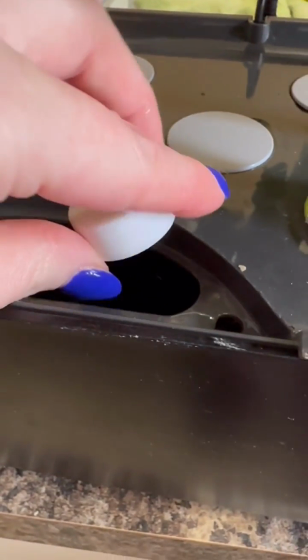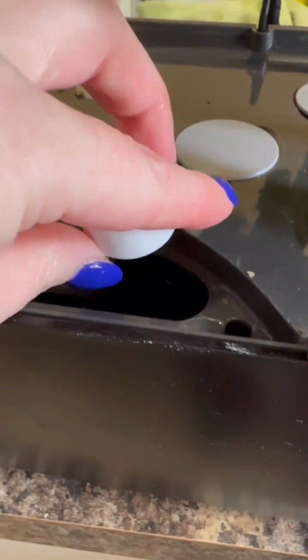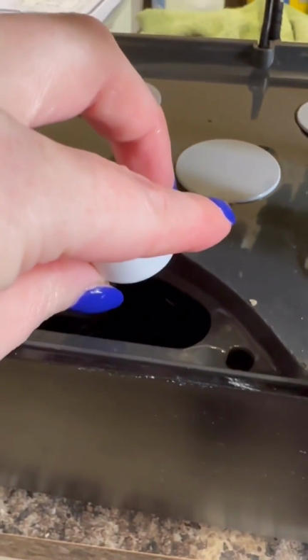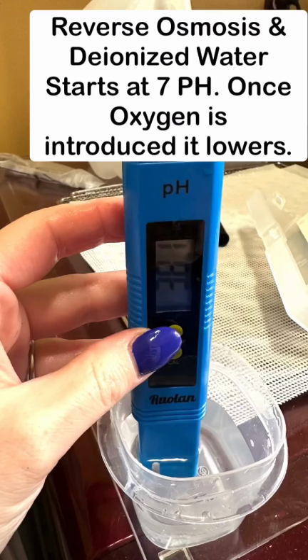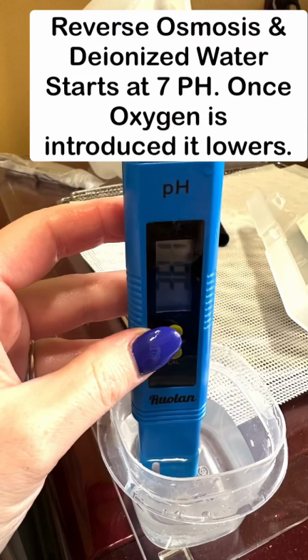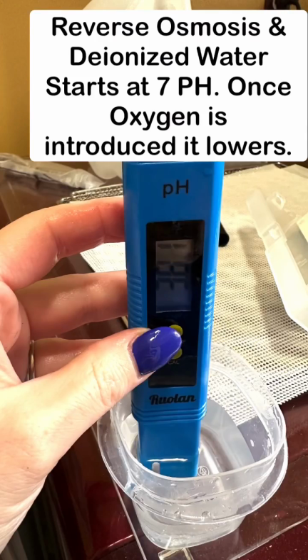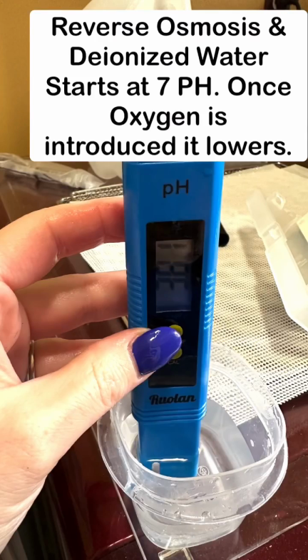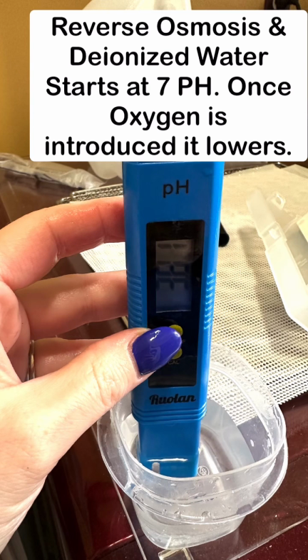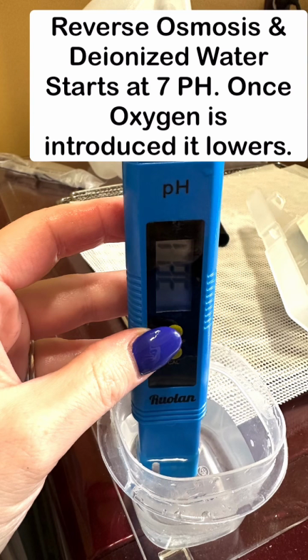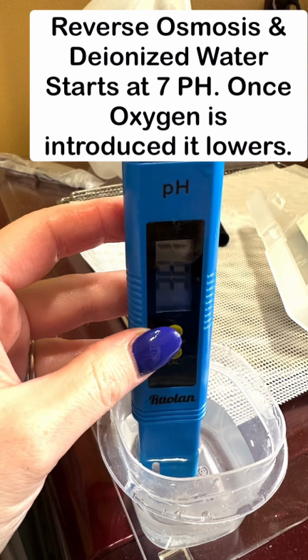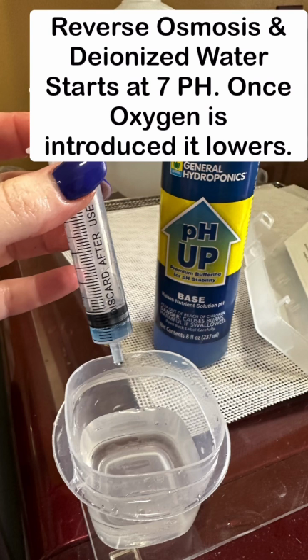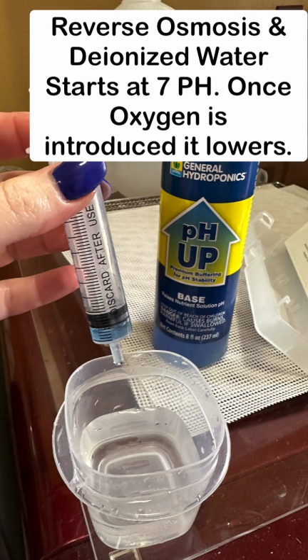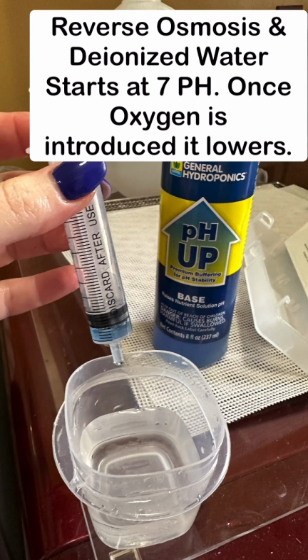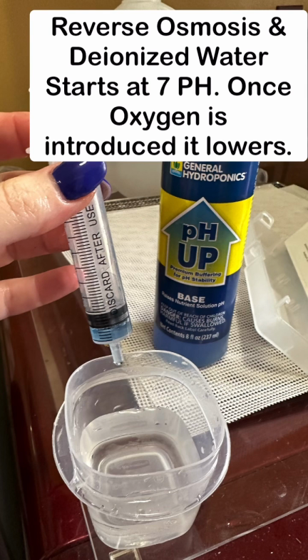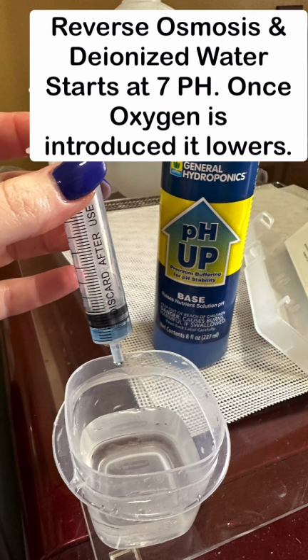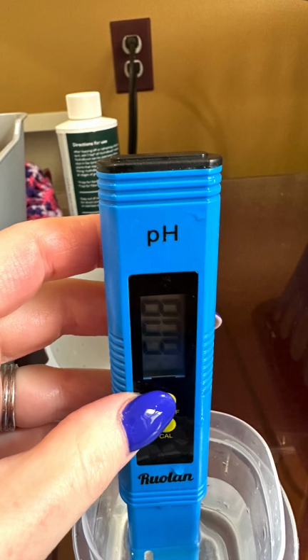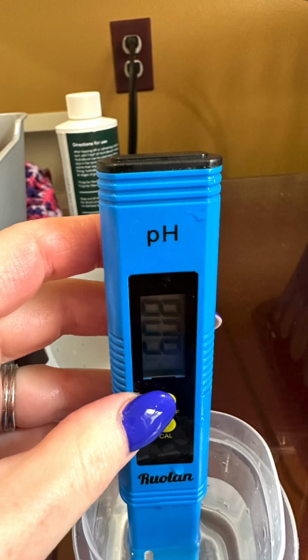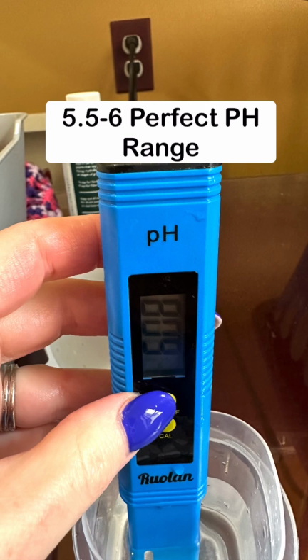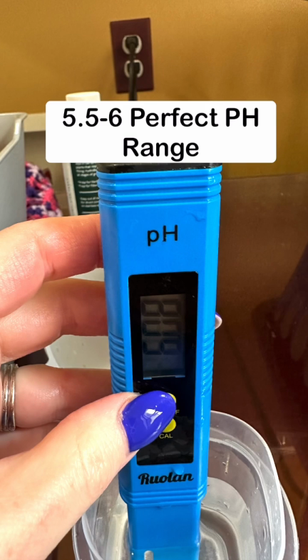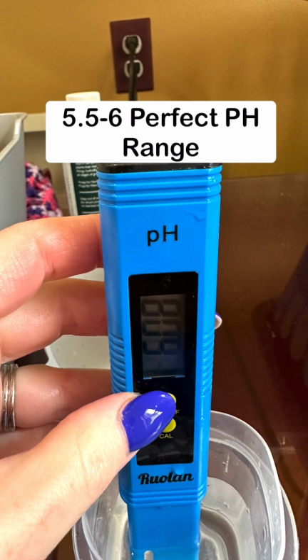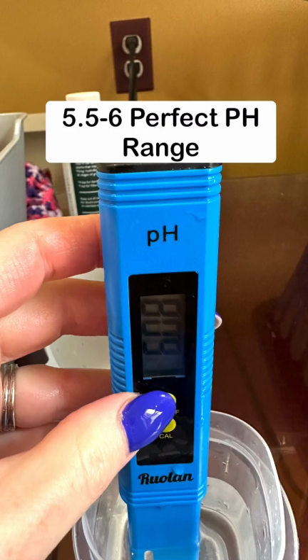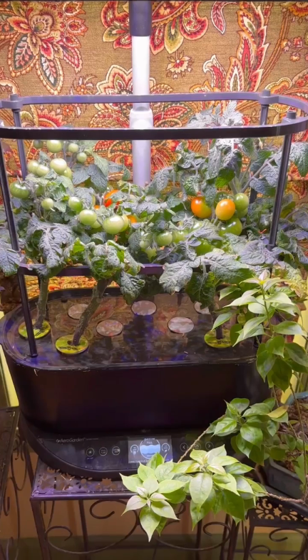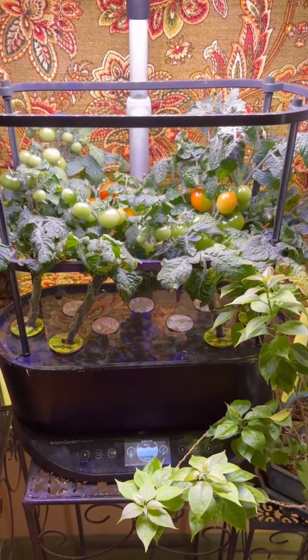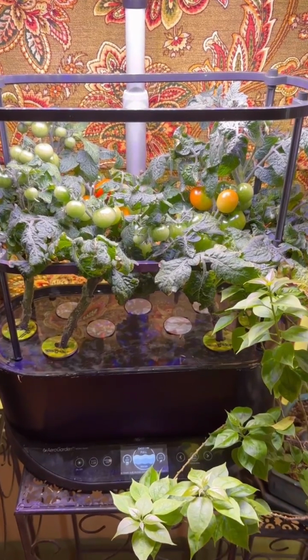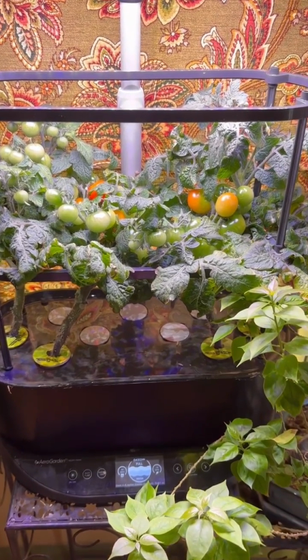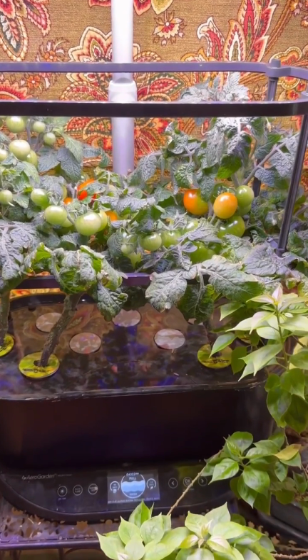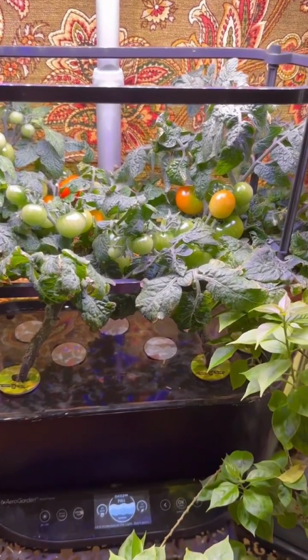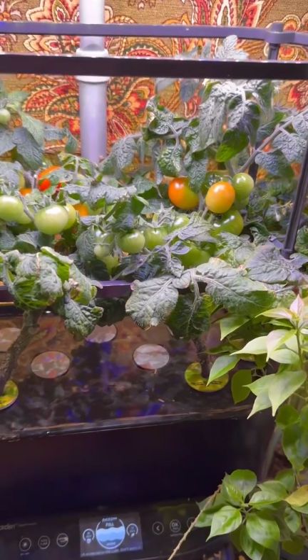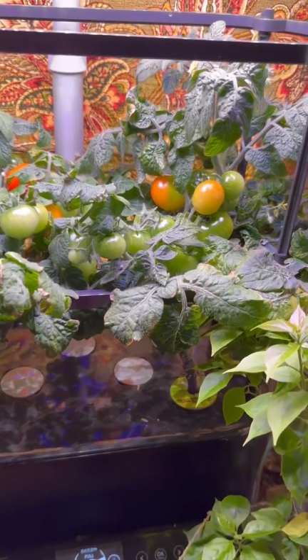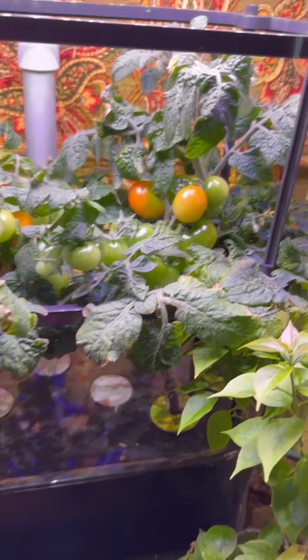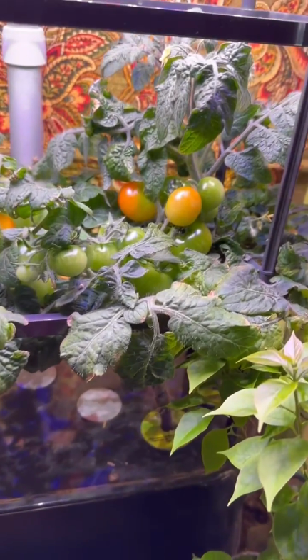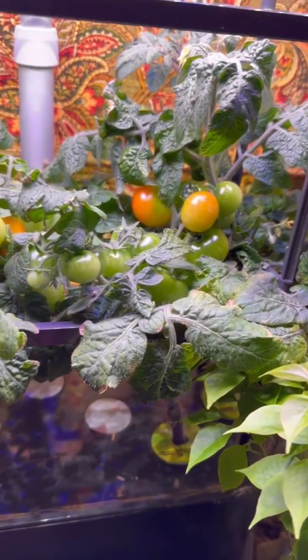Proper amount of food intake. I have a 3.81 pH because of the RO water, so I did increase the pH up. The ideal range for pH is between five and a half and six for most vegetable plants and house plants as well.